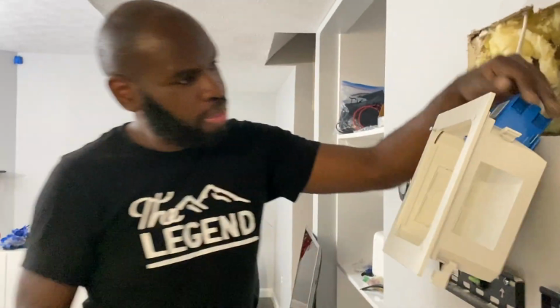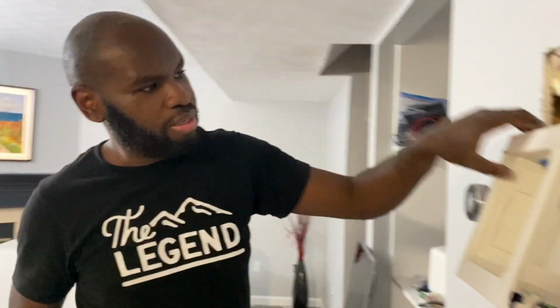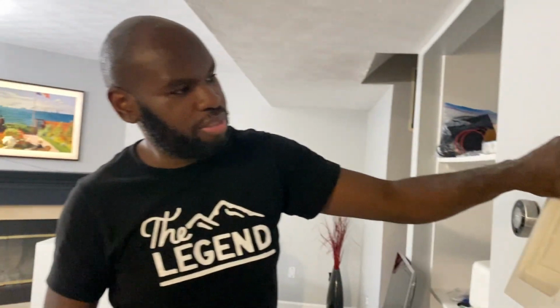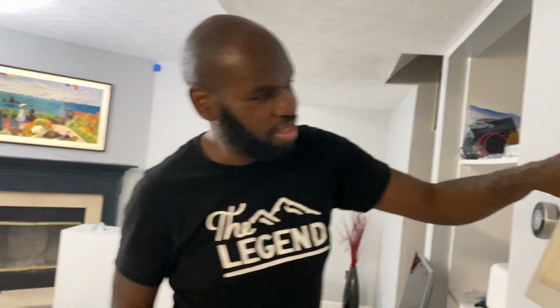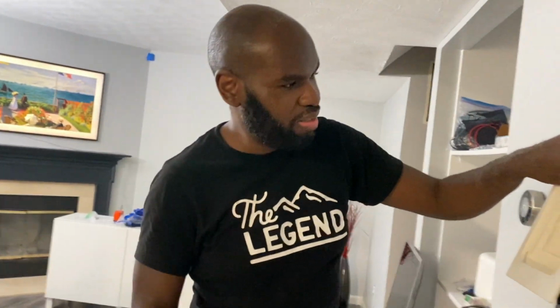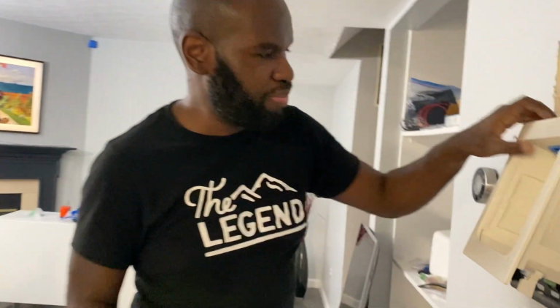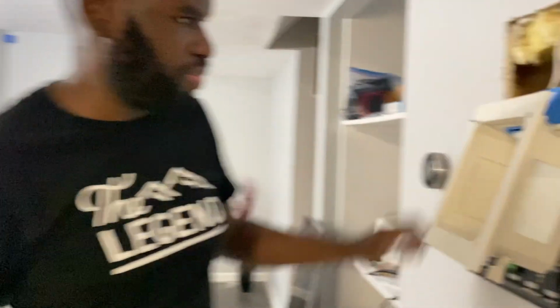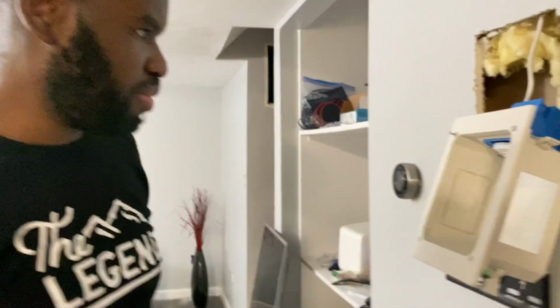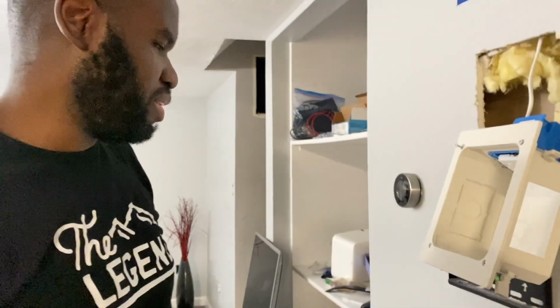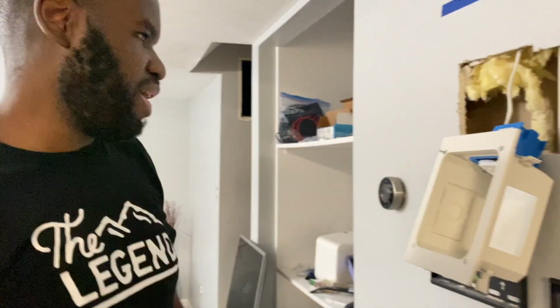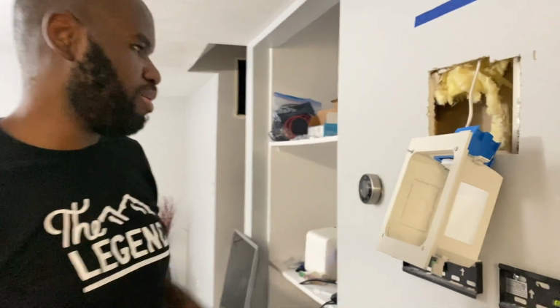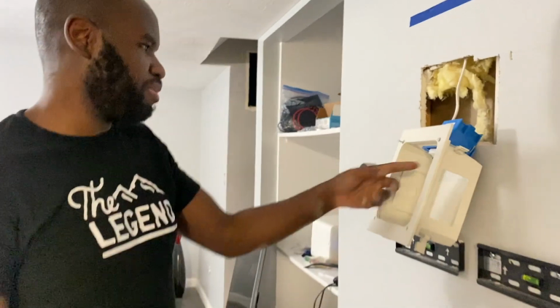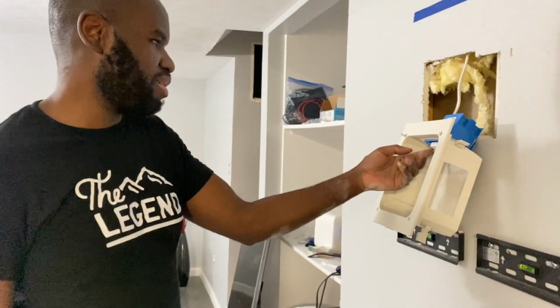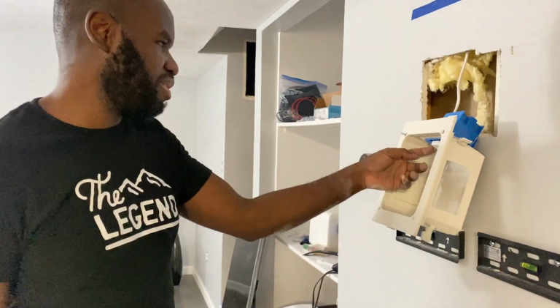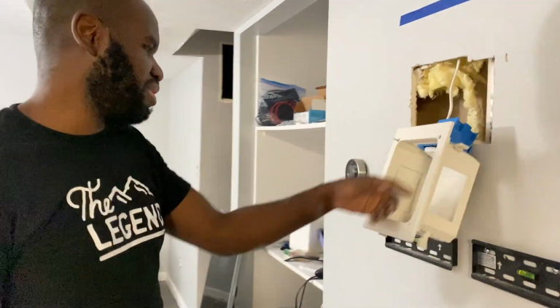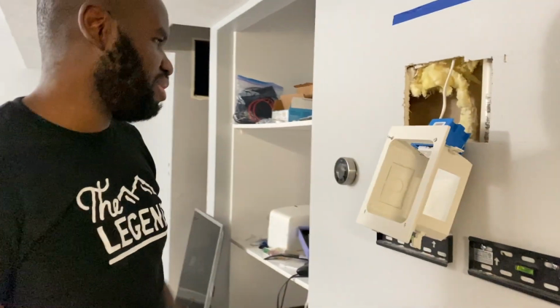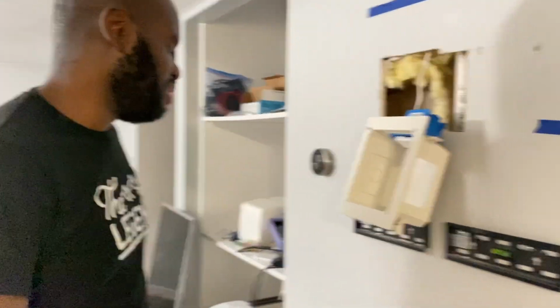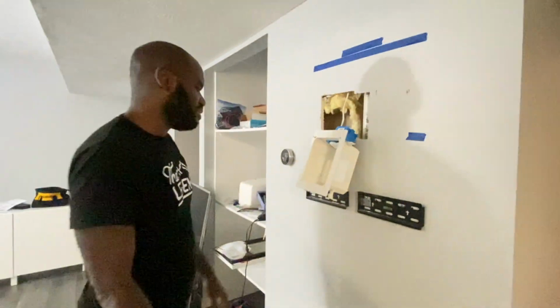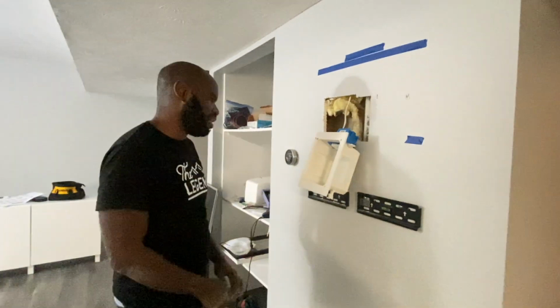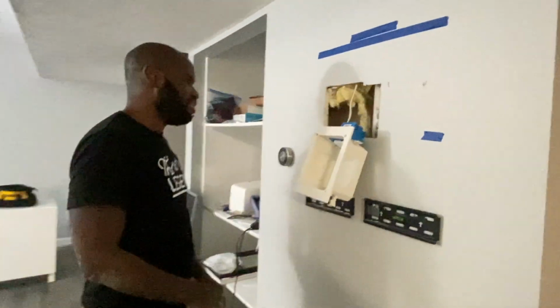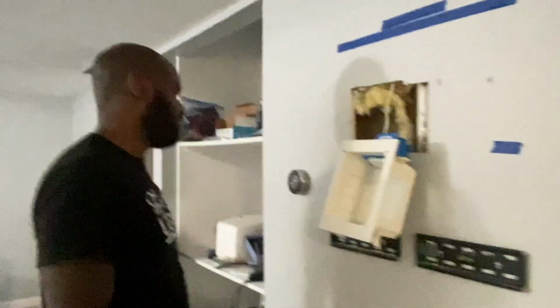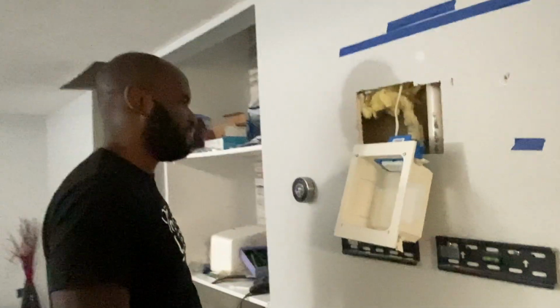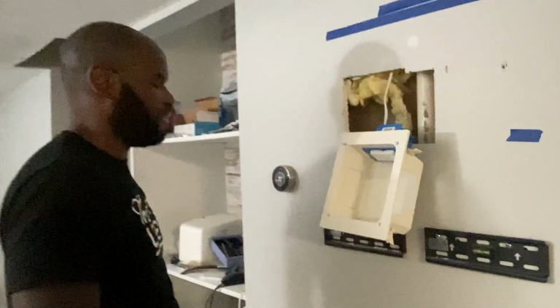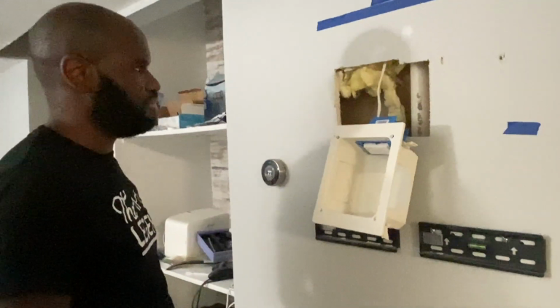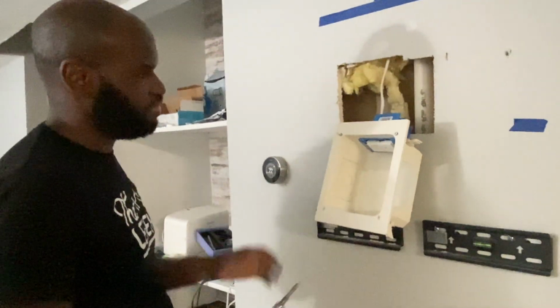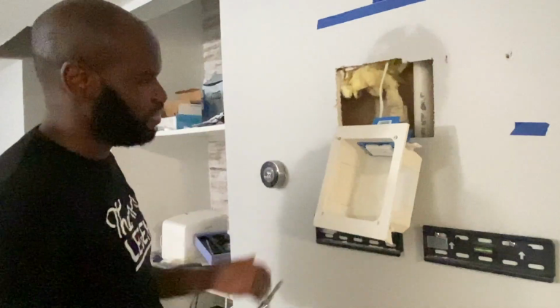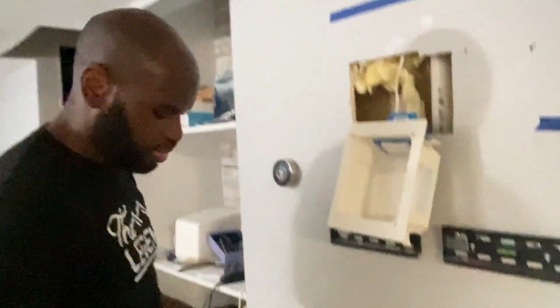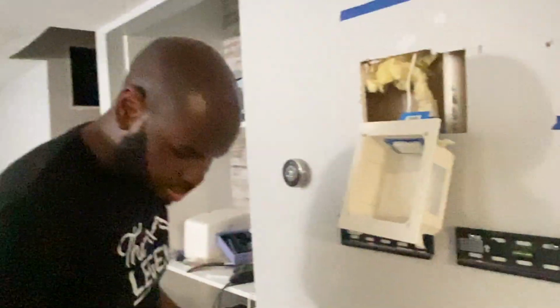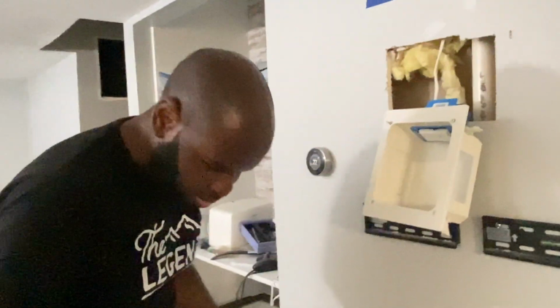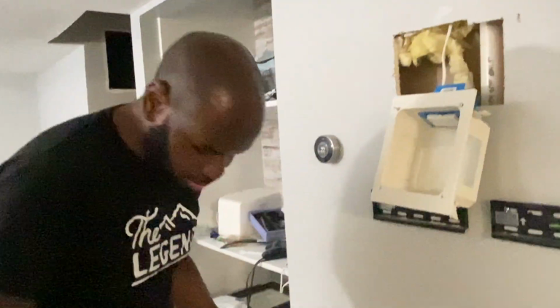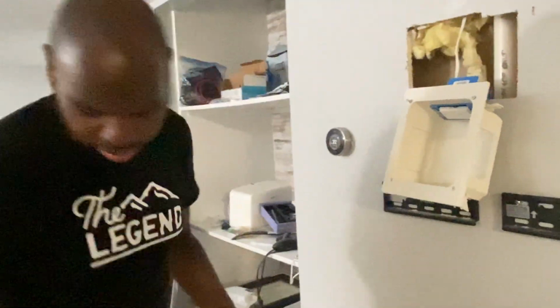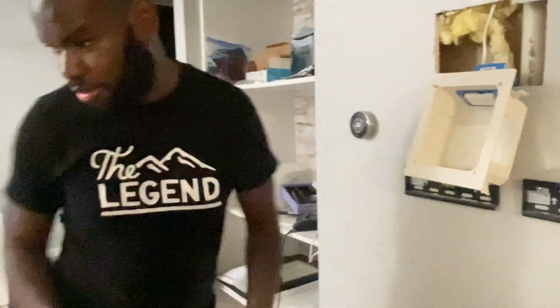I guess I'm going to just leave it alone. Dang, I'm so close, look — almost have it in. I'm going to try a screwdriver.